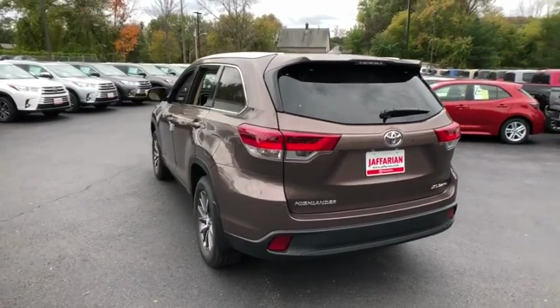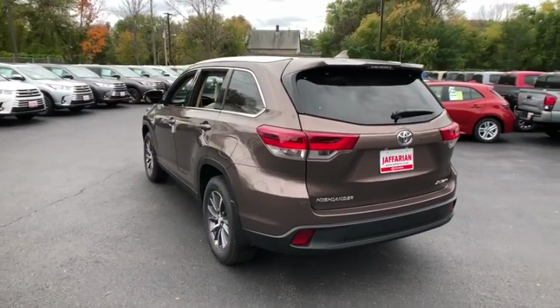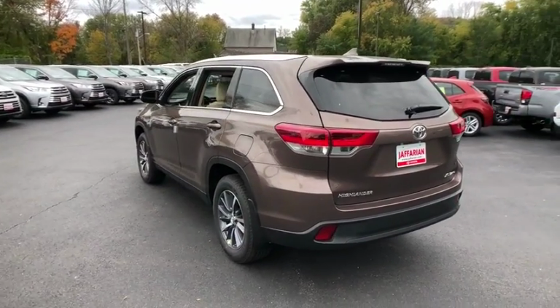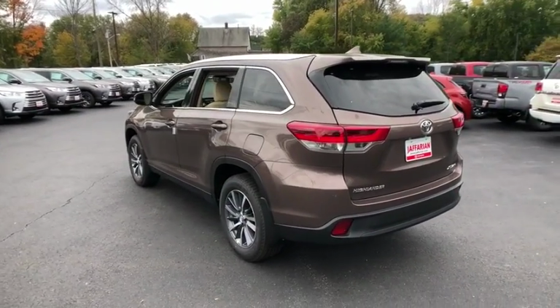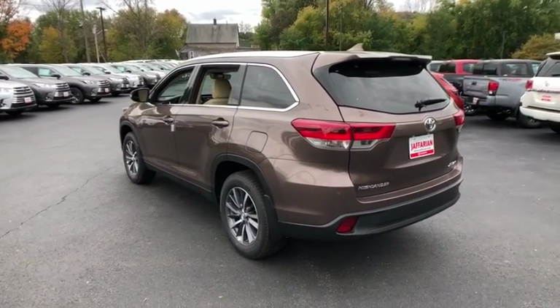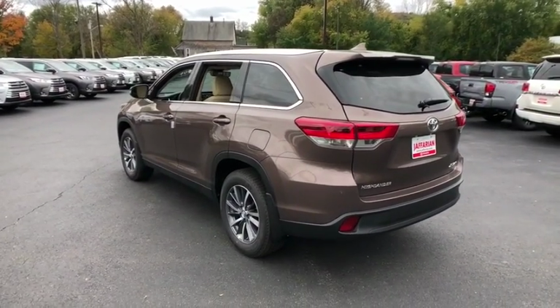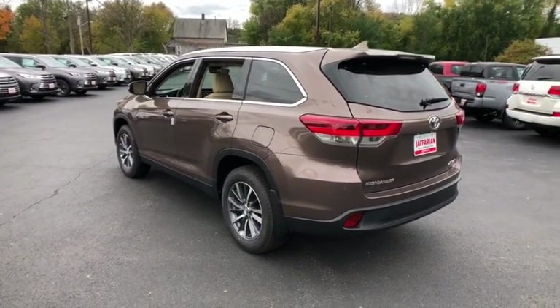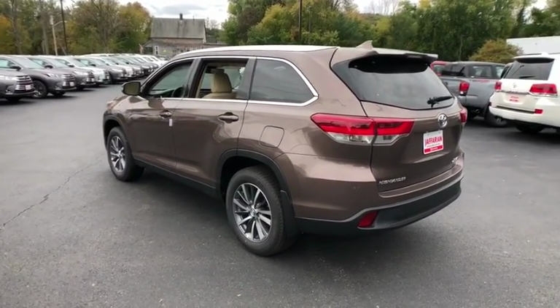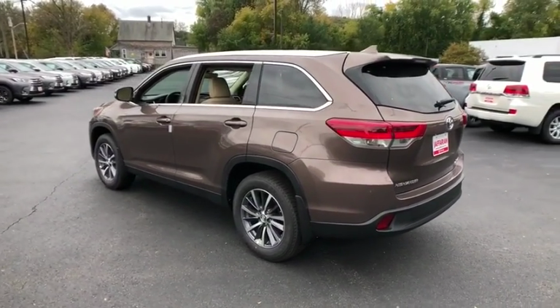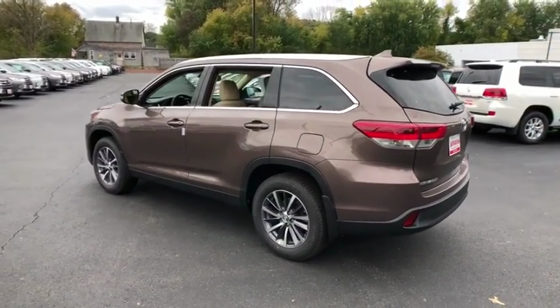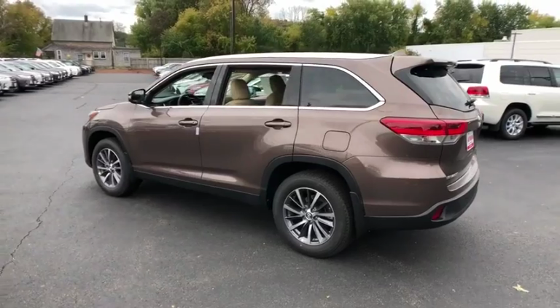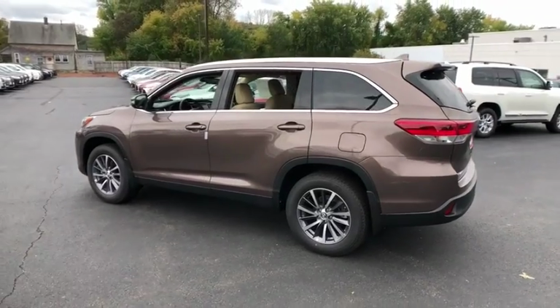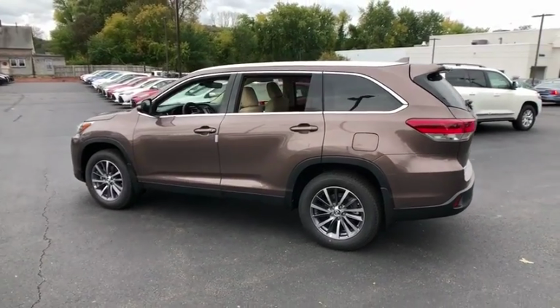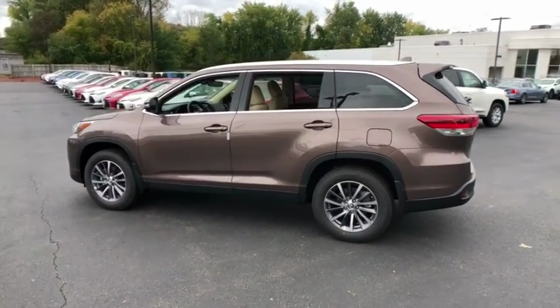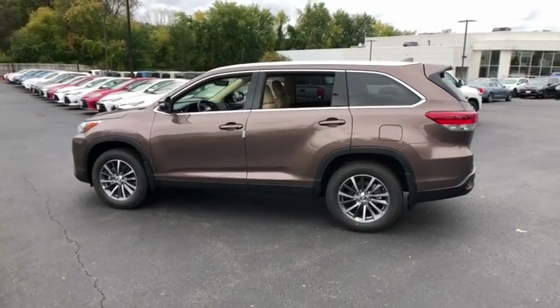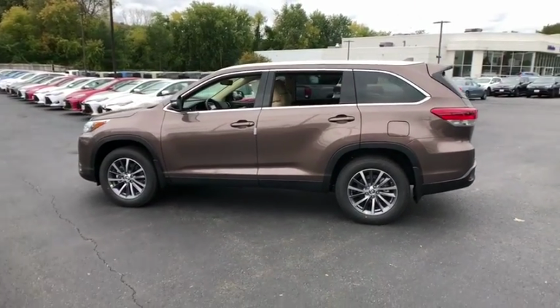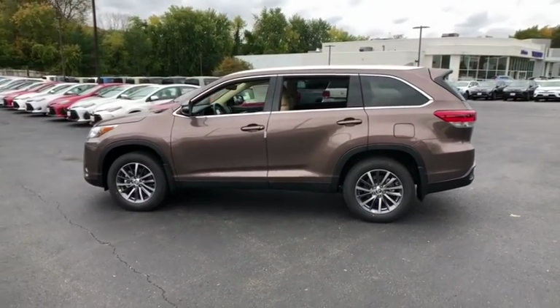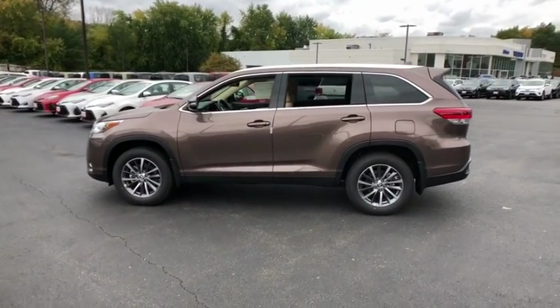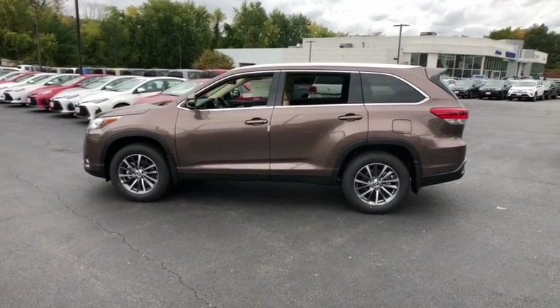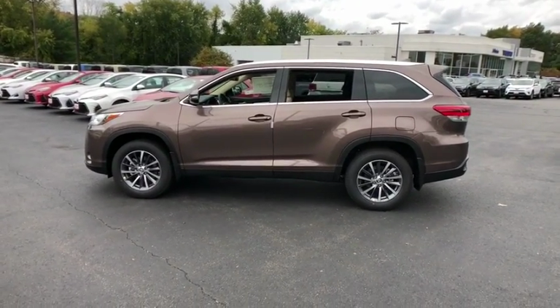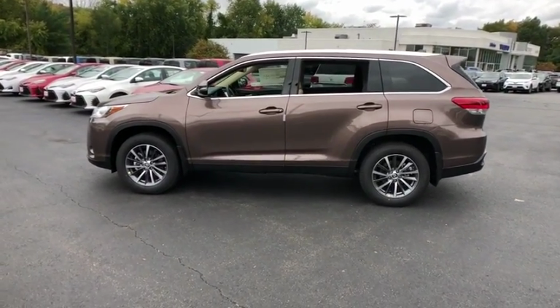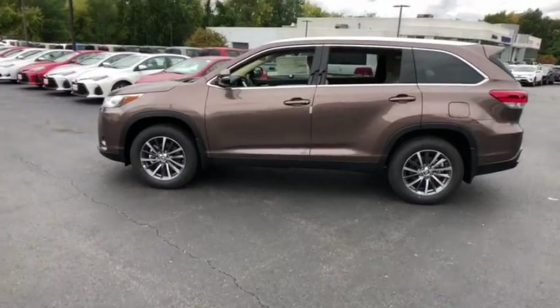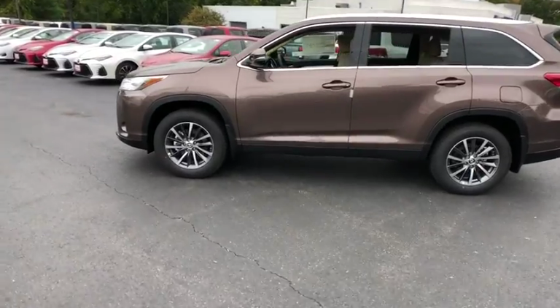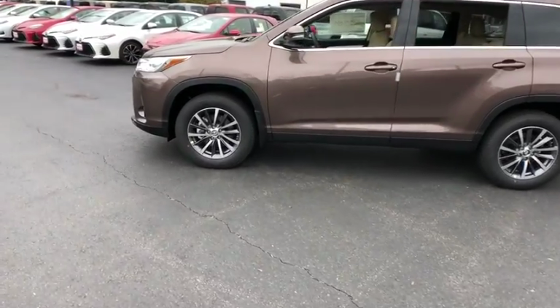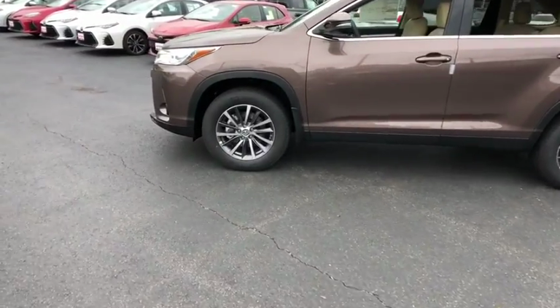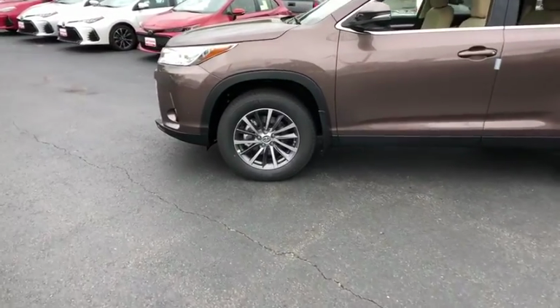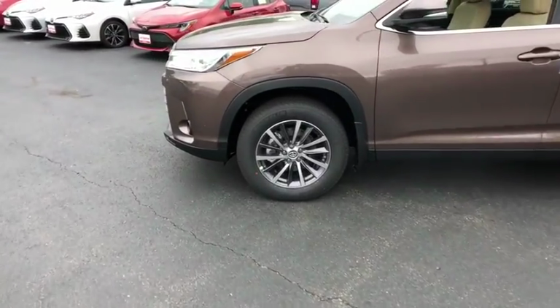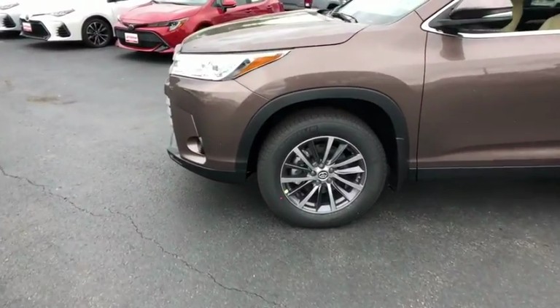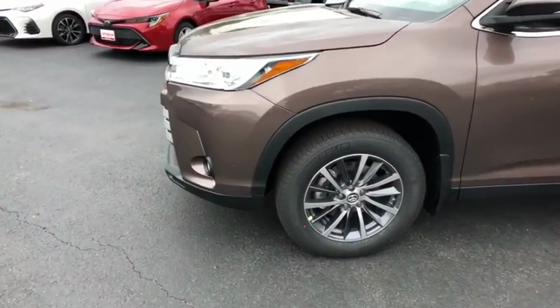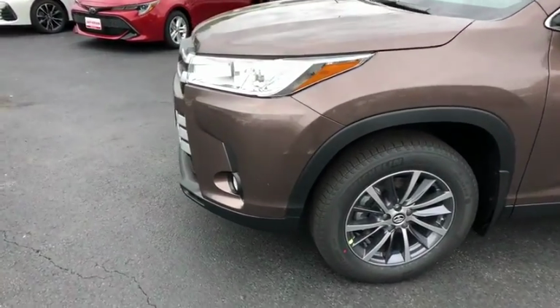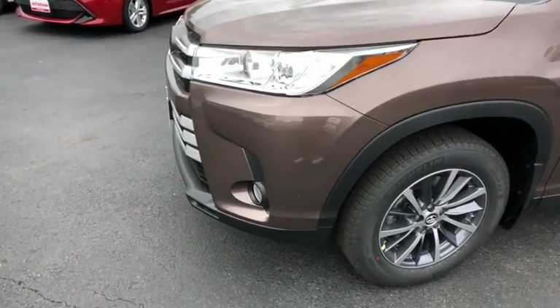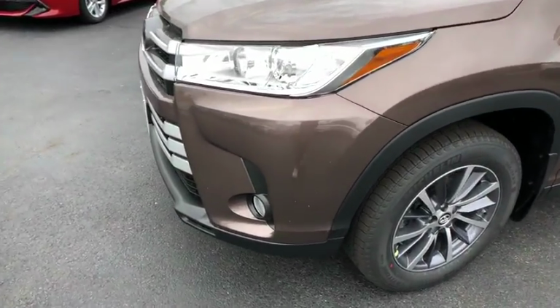Here are some of this vehicle's great options: navigation system, power passenger seat, power lift gate, traction control, dual airbags, alloy wheels, power steering, four-wheel disc brakes, universal garage door opener, power windows, CD player.